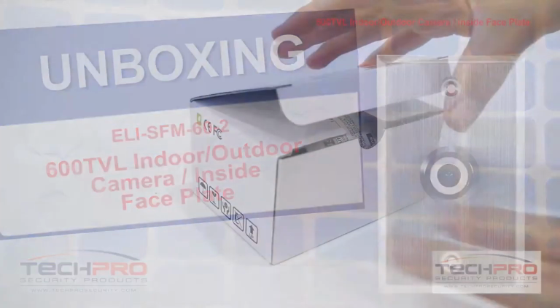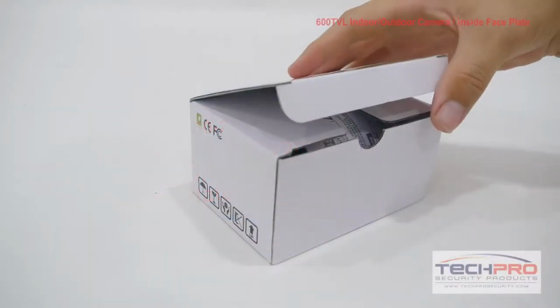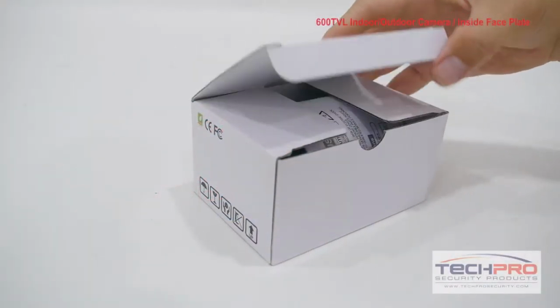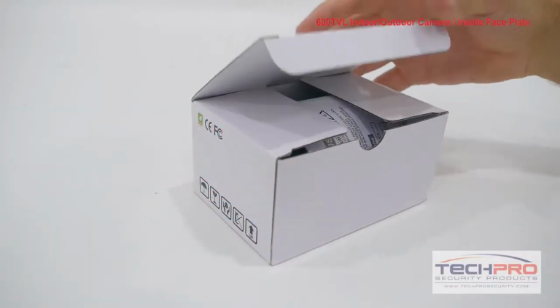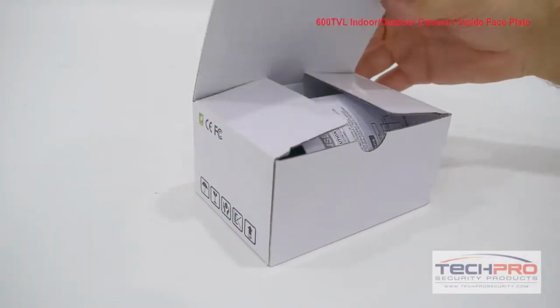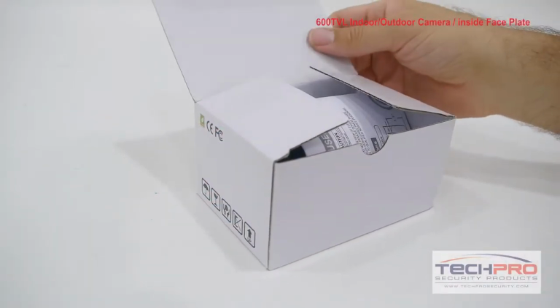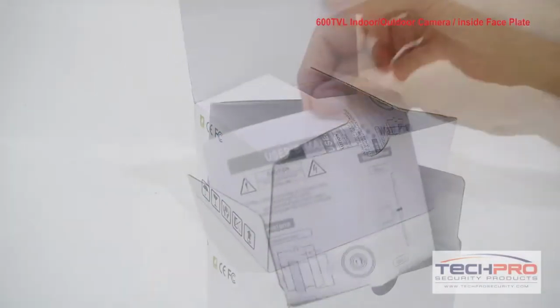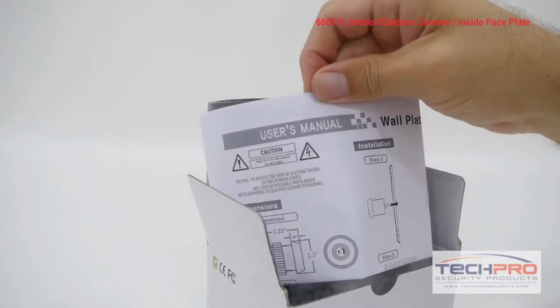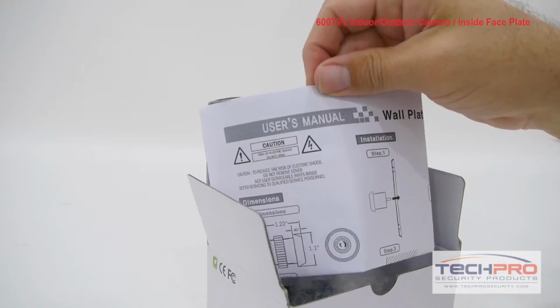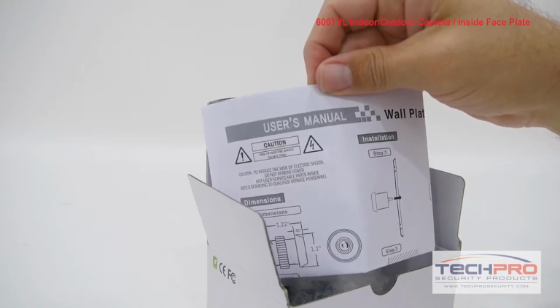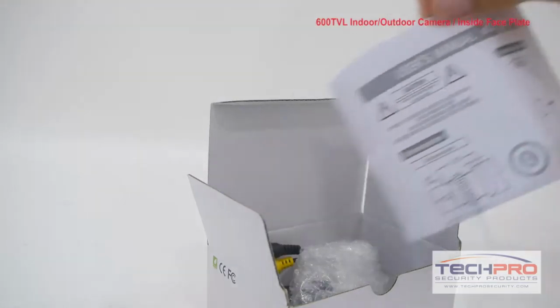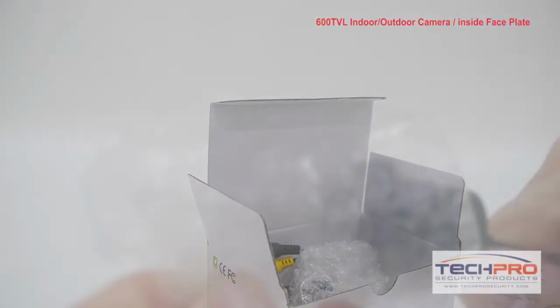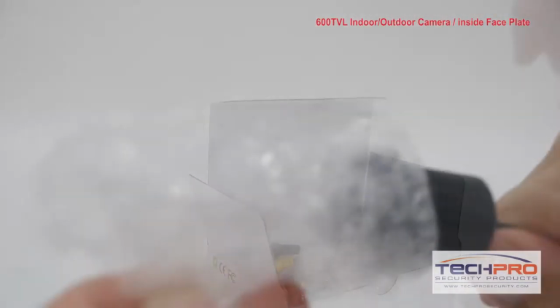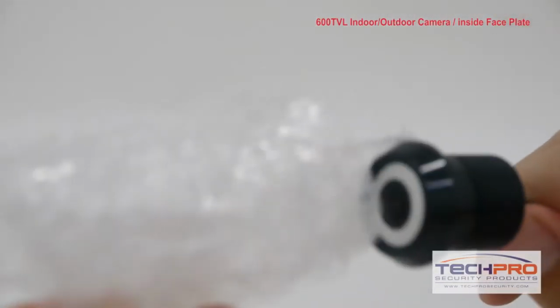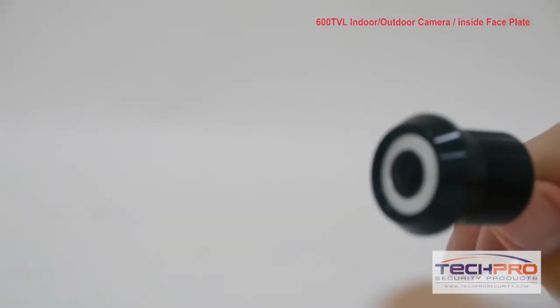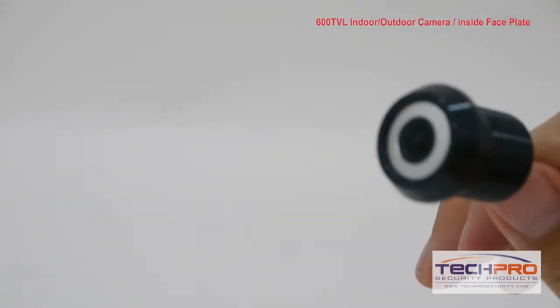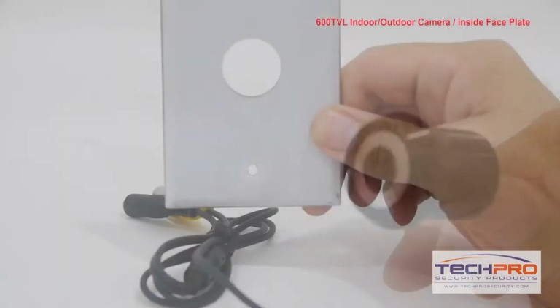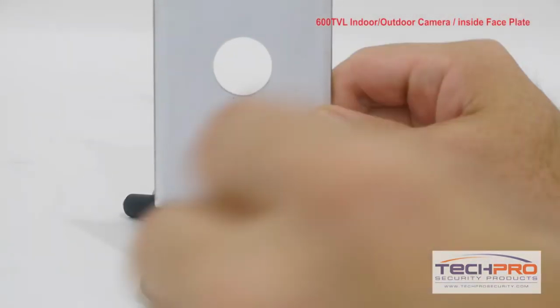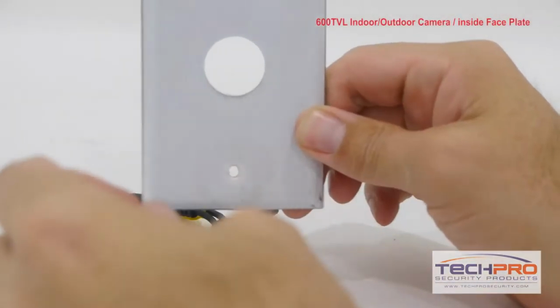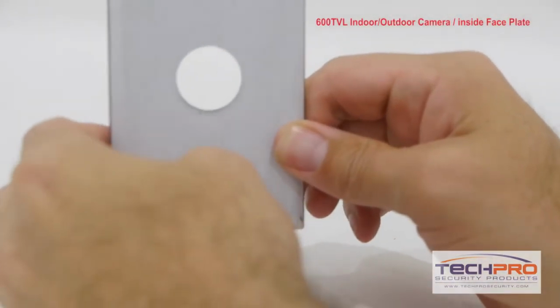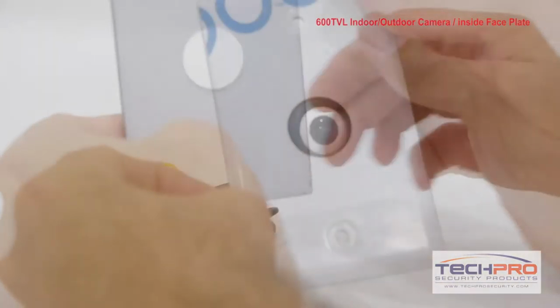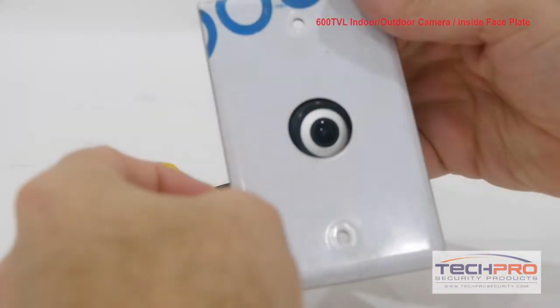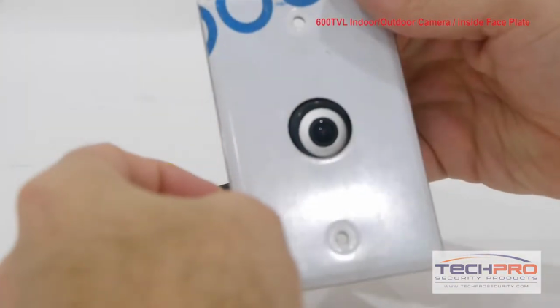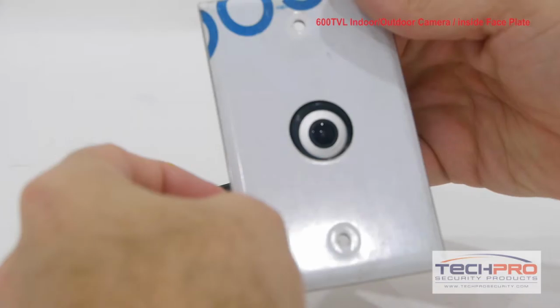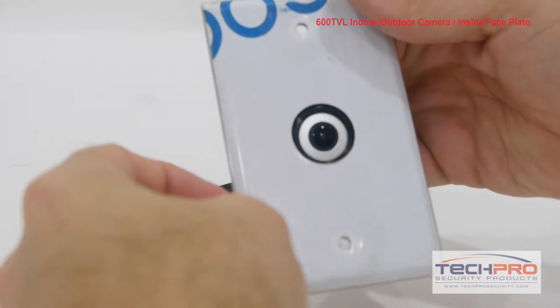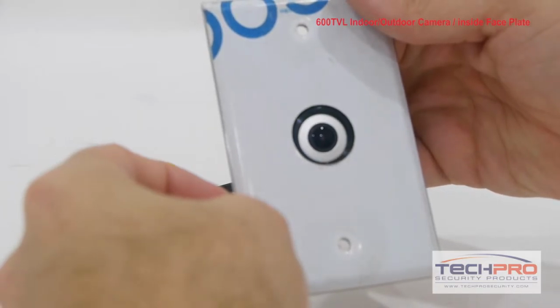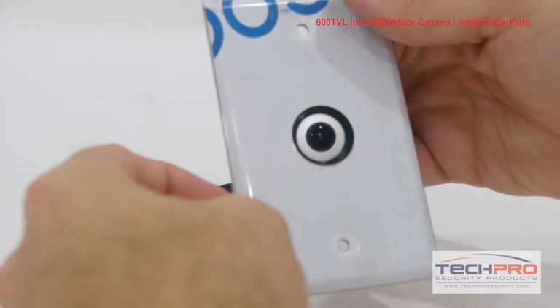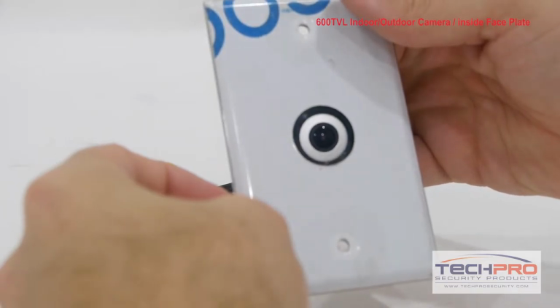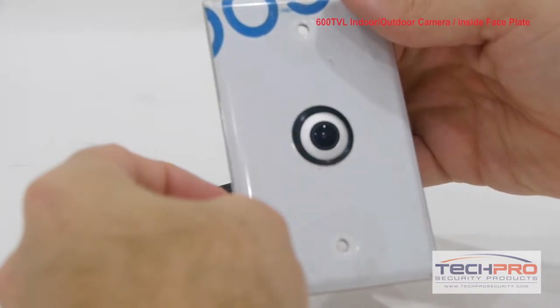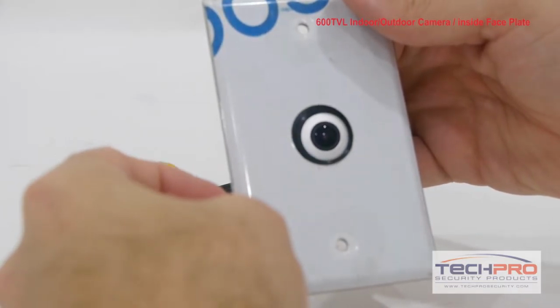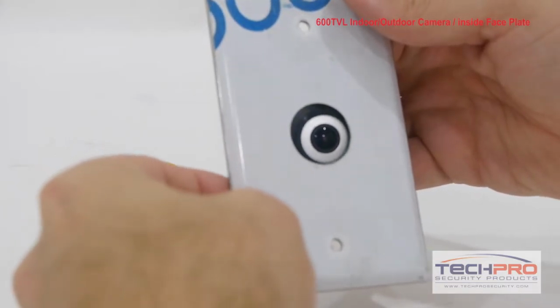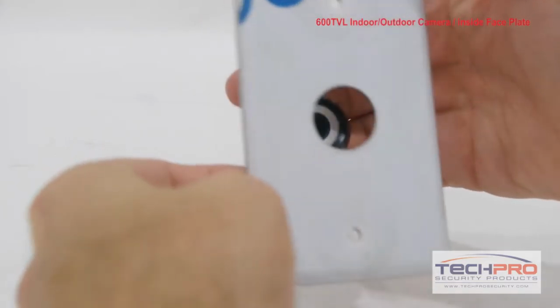This tiny inconspicuous 600 TVL security camera is mounted inside a single gang electrical box faceplate. From the outside it looks like a light switch but has a small hidden camera inside.